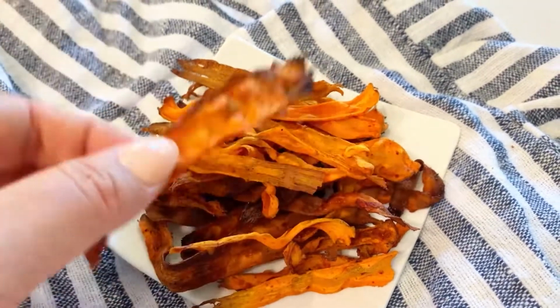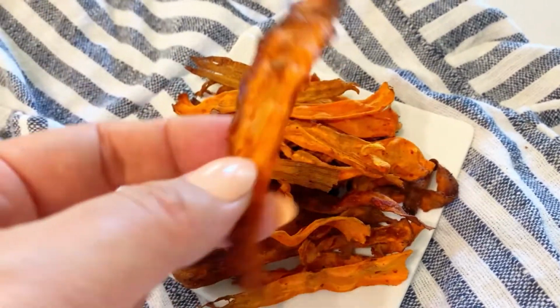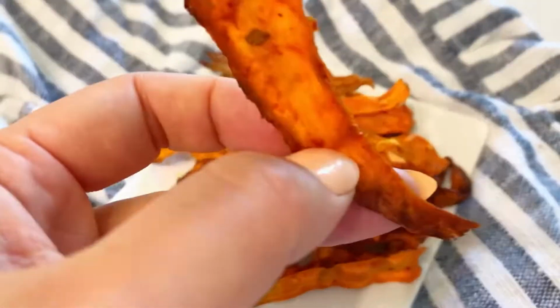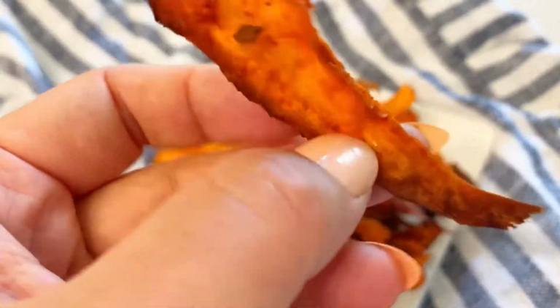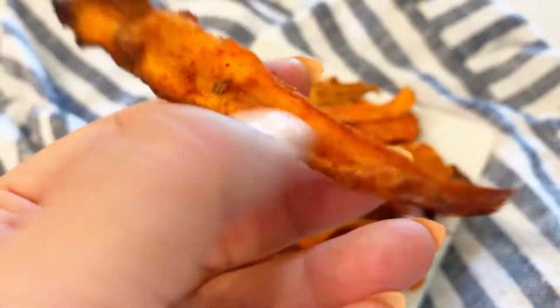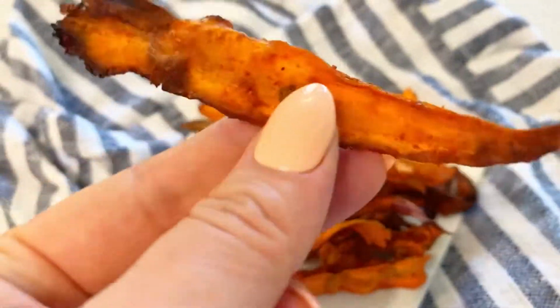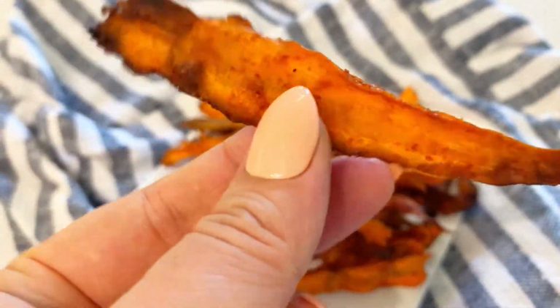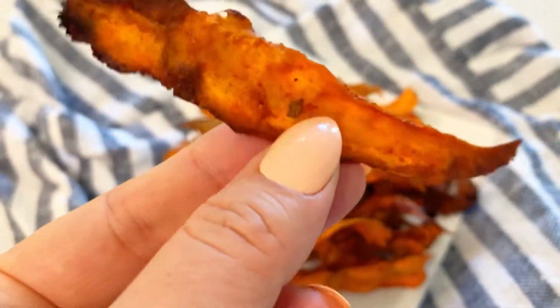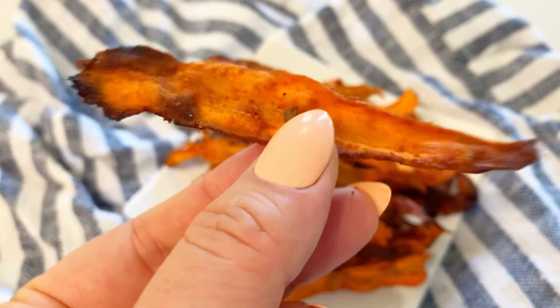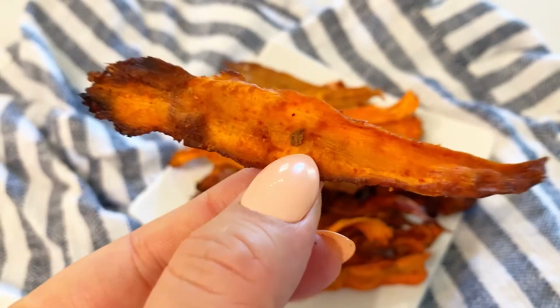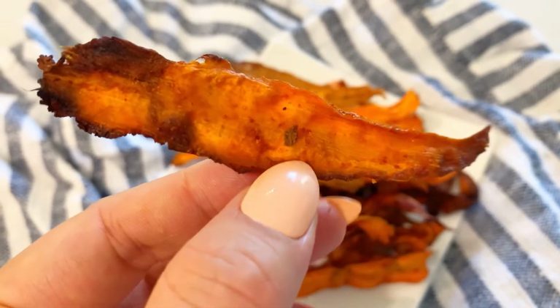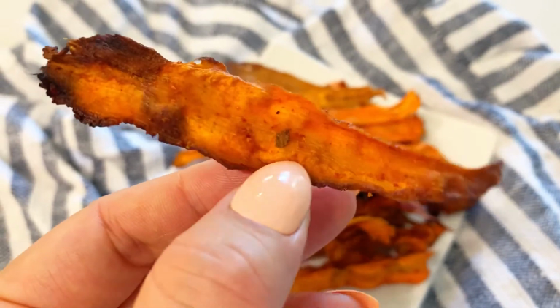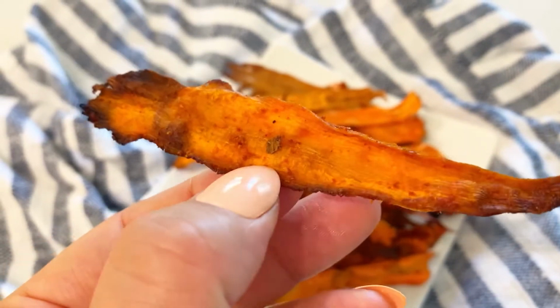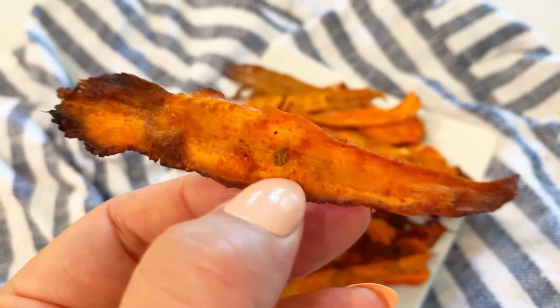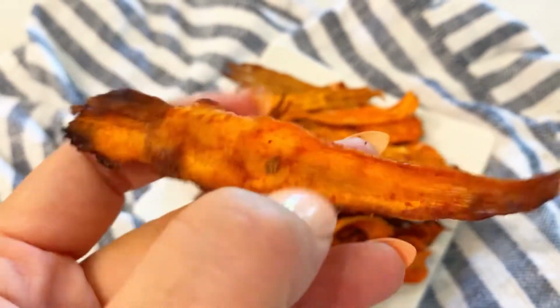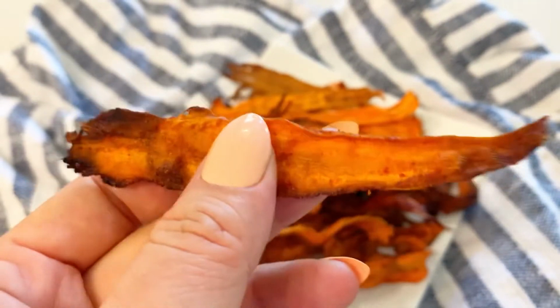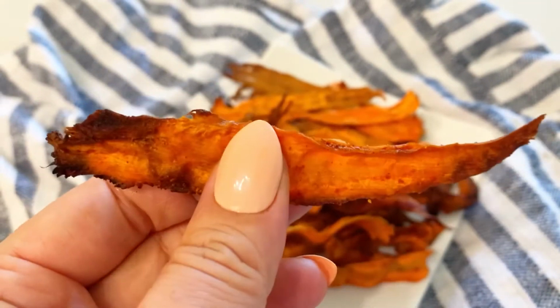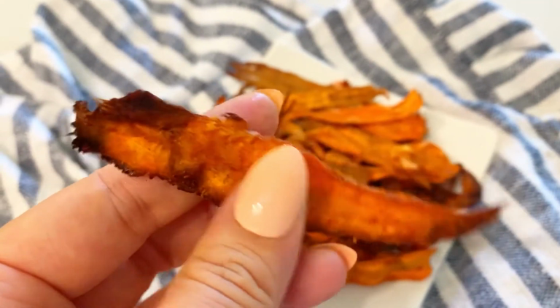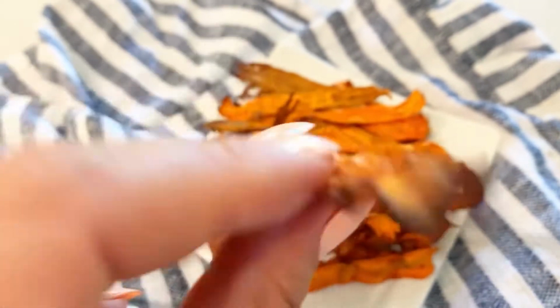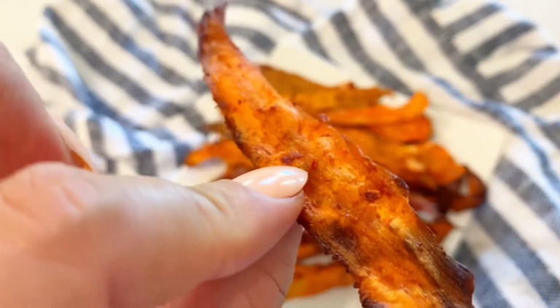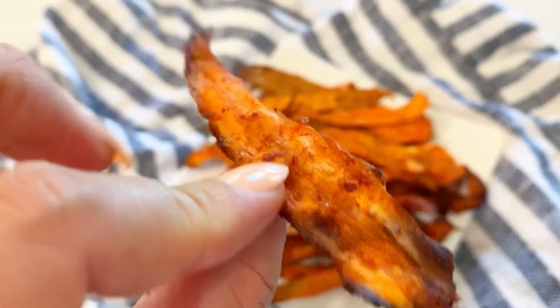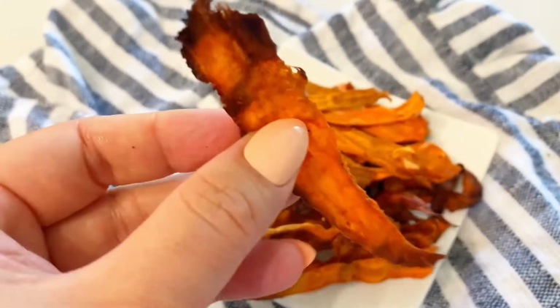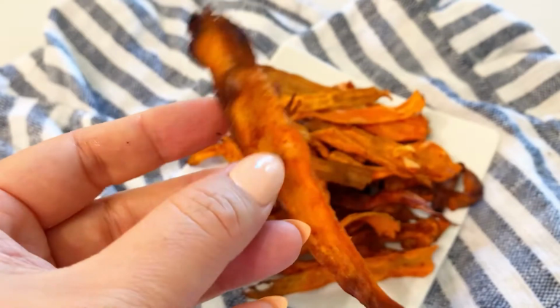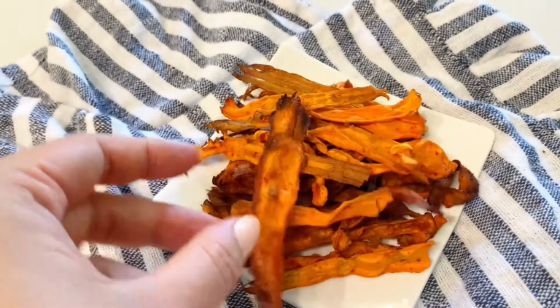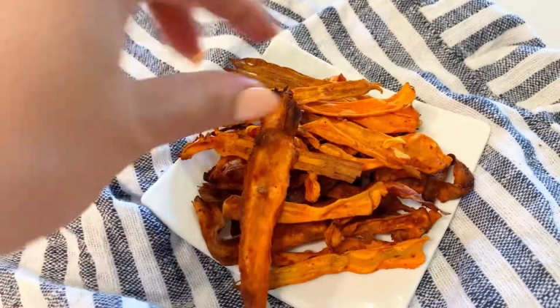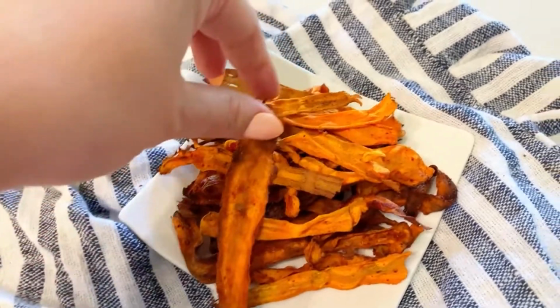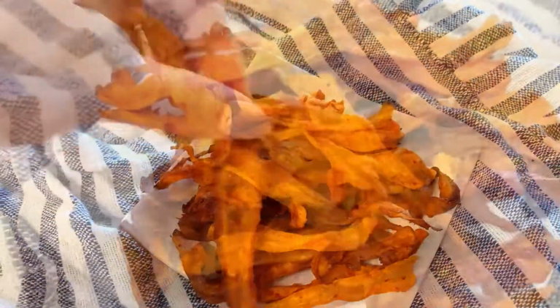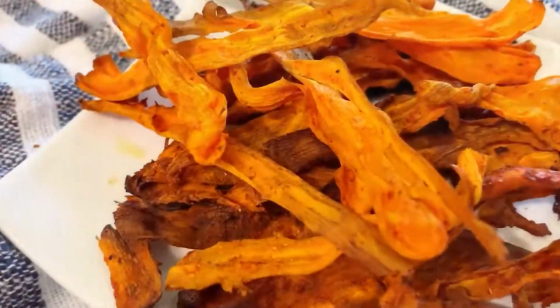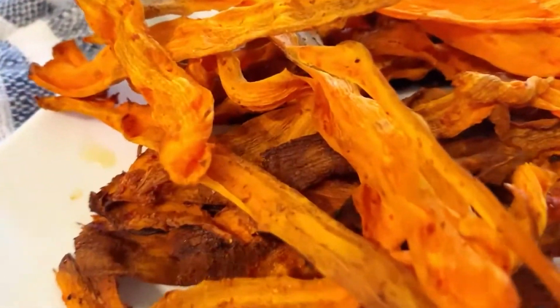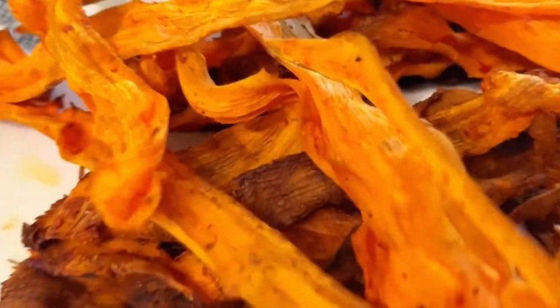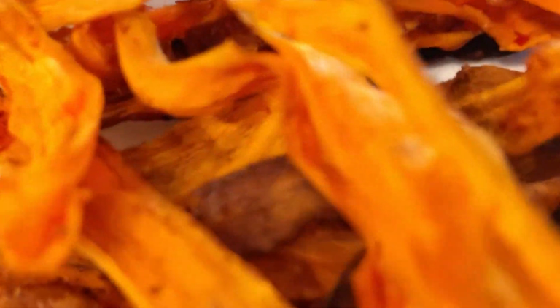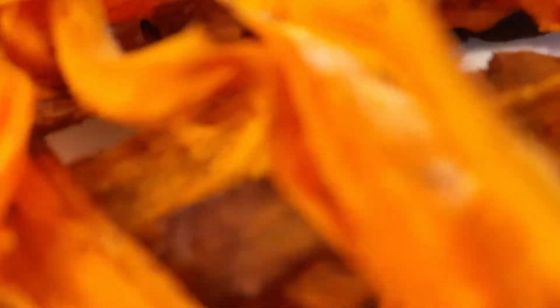I like mine a little bit toasty on the edges. You can see here they're nice and crisp on the edges — a perfect crunchy snack. You can even put them inside your sandwiches or on top of your salads. I like to eat it just by itself. It has a nice and spicy kick. Enjoy and see you next time!